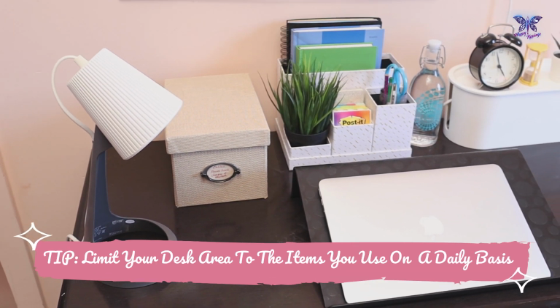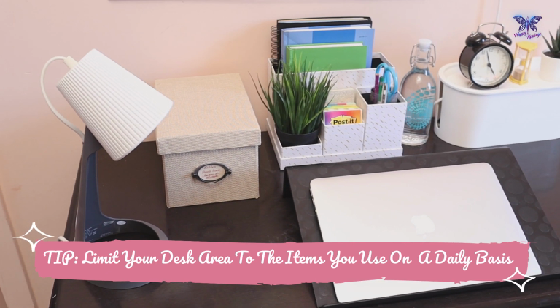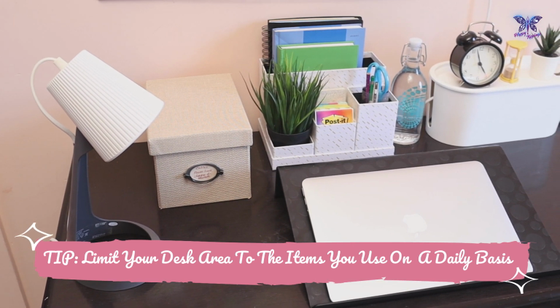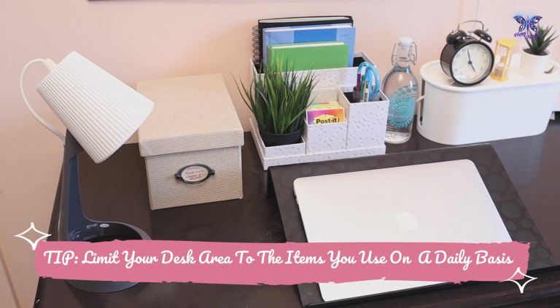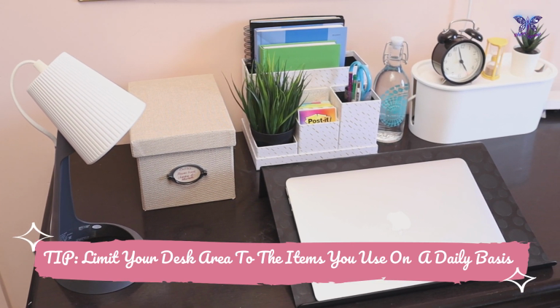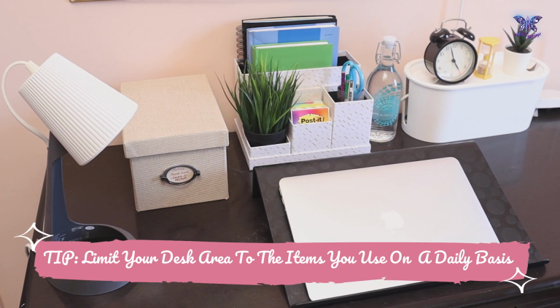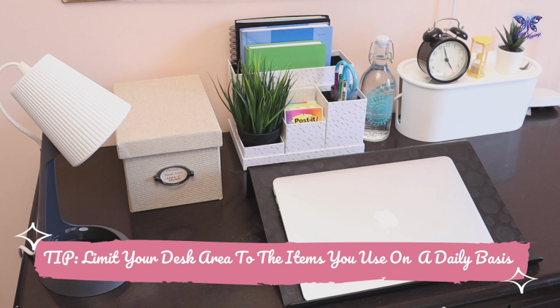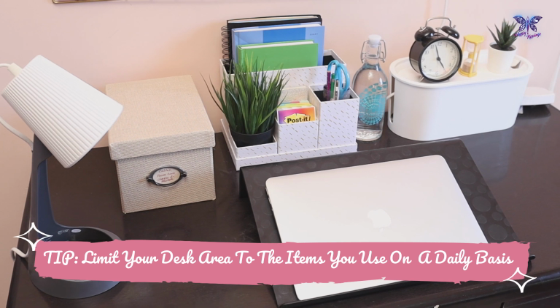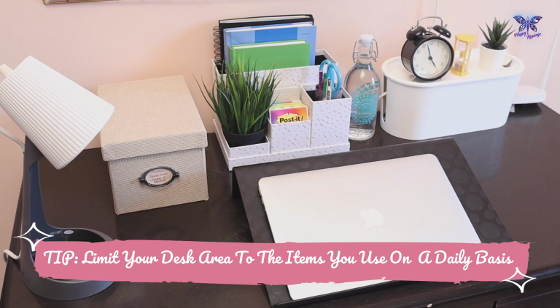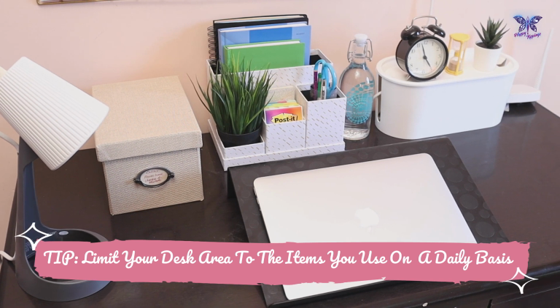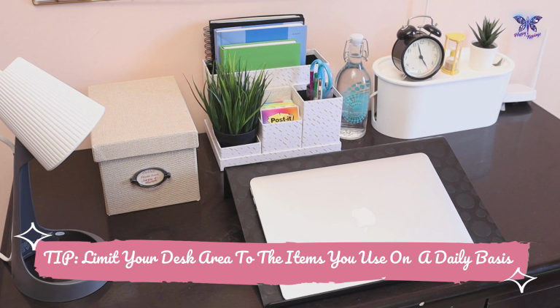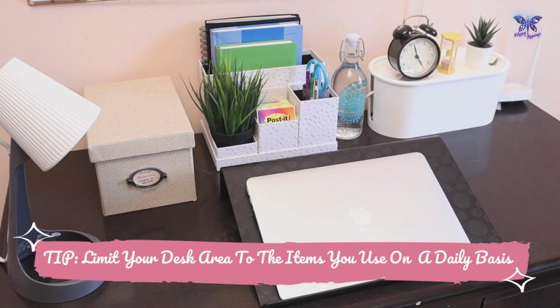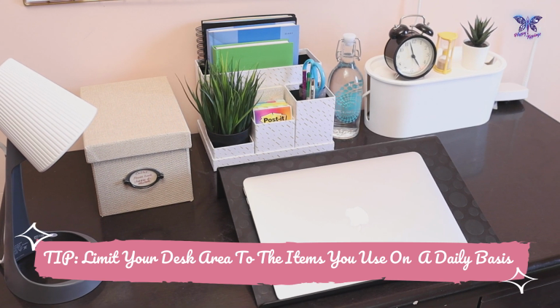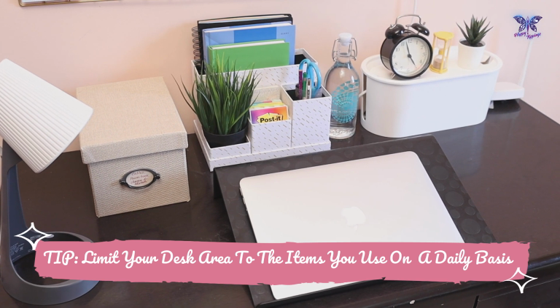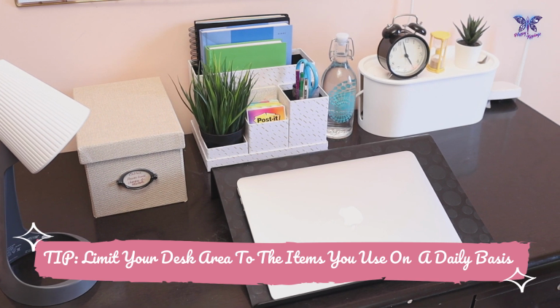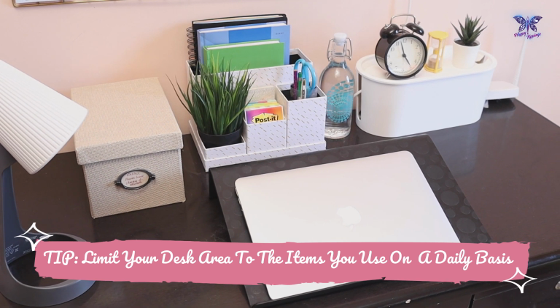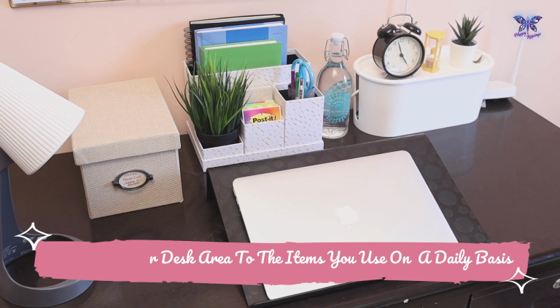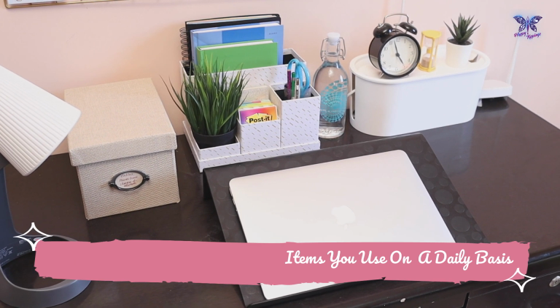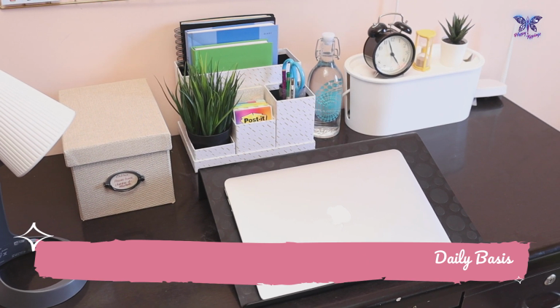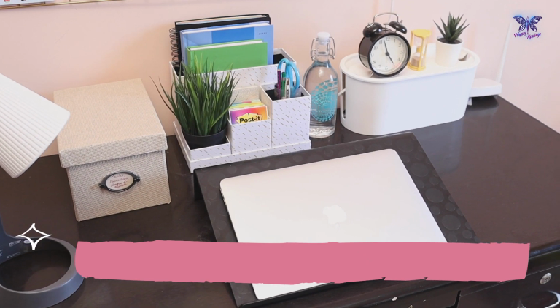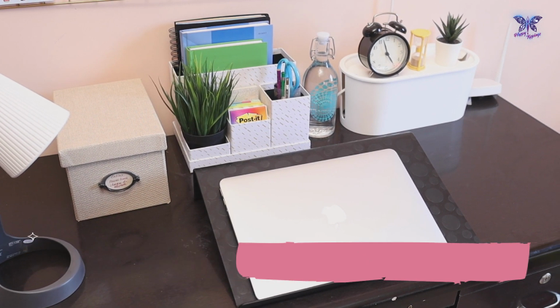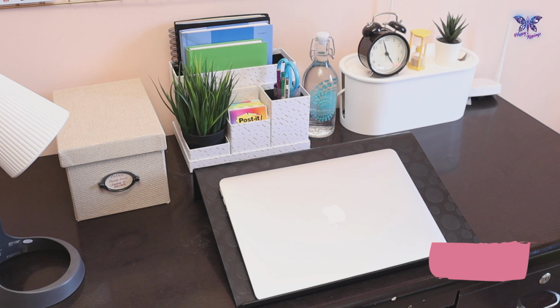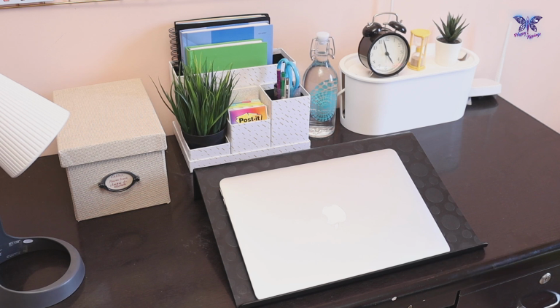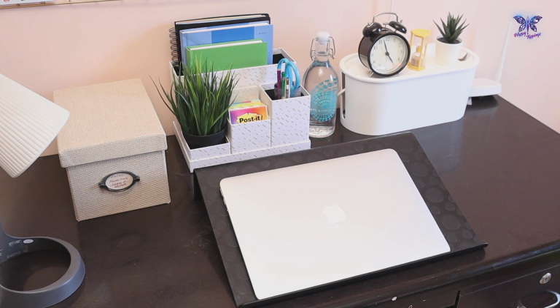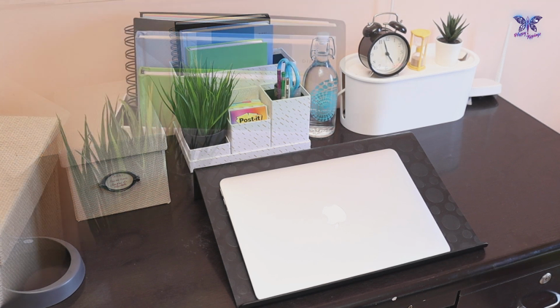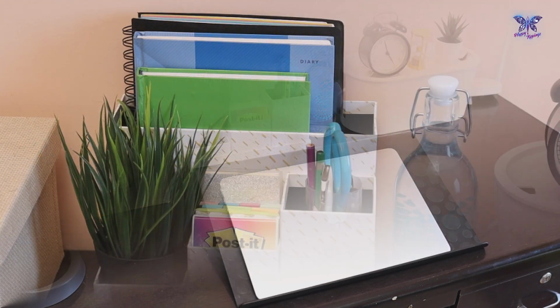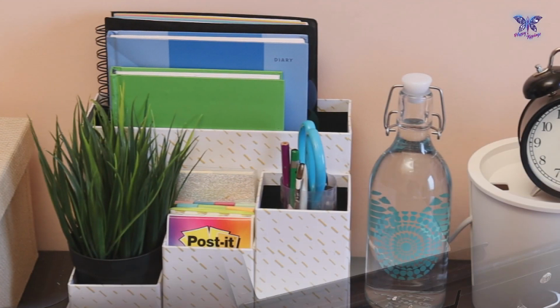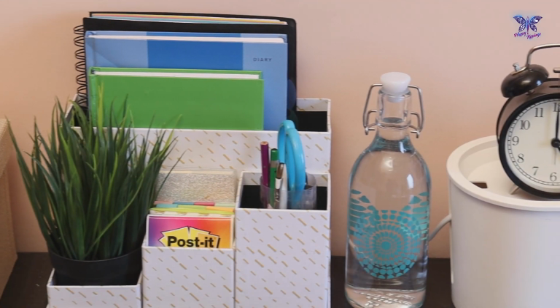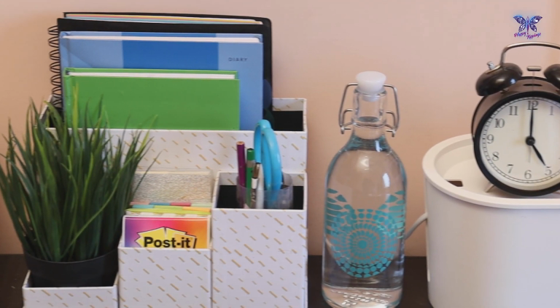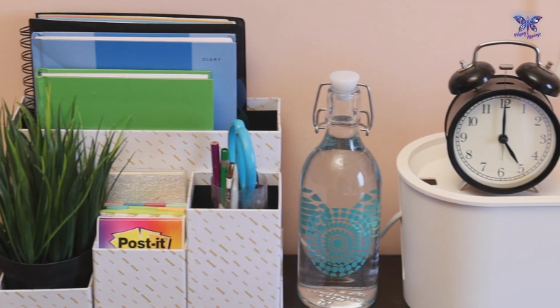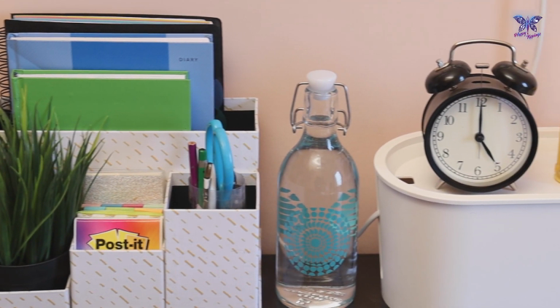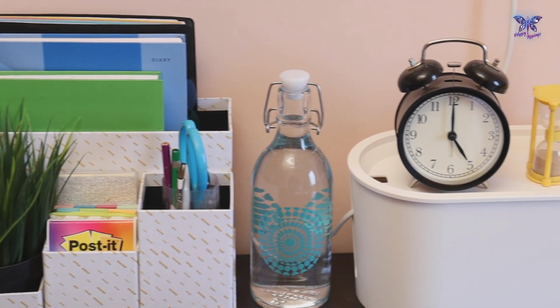Here is a tip: limit your desk area to the items you use on a daily basis. Remove anything without a daily purpose. This saves your time when you need to find something.